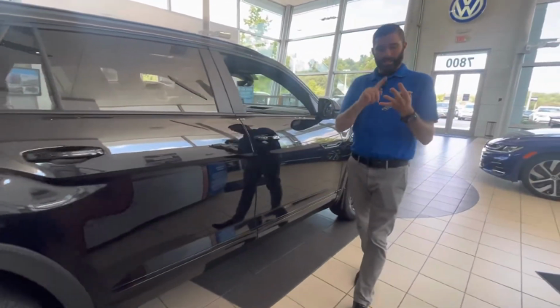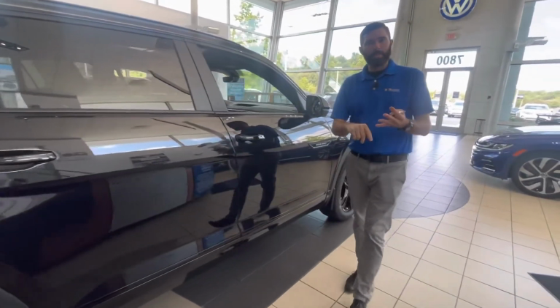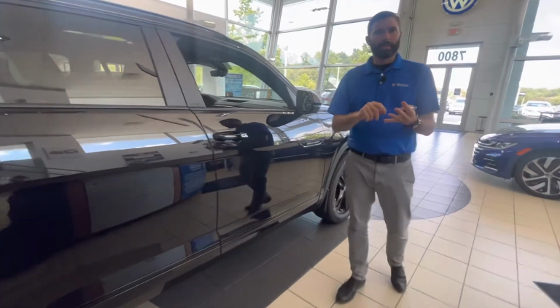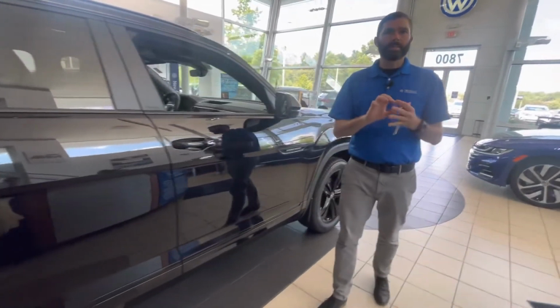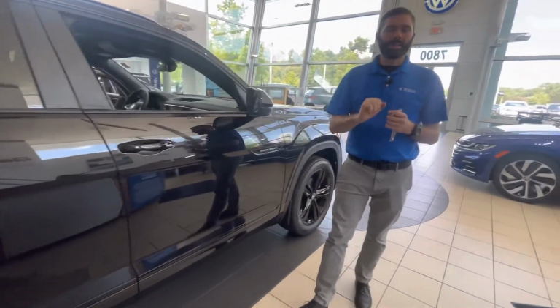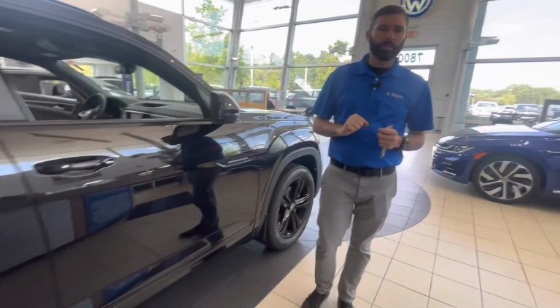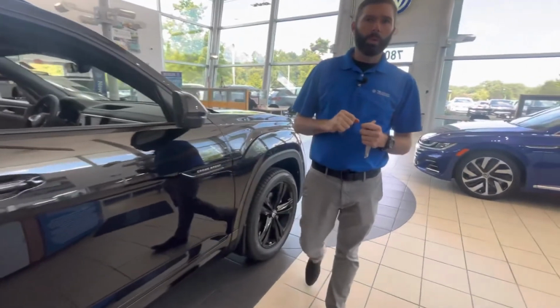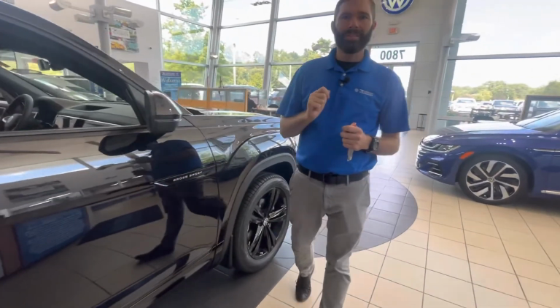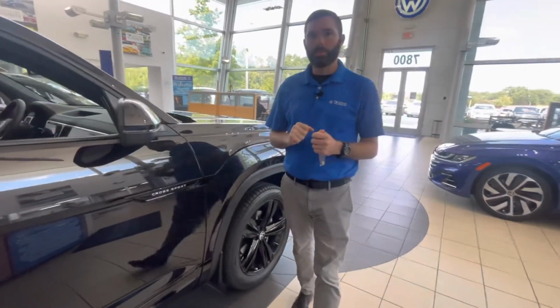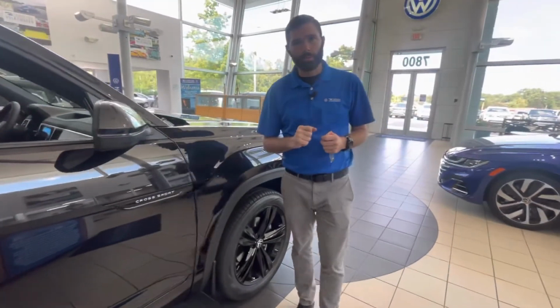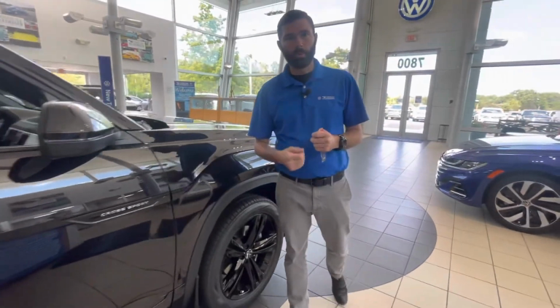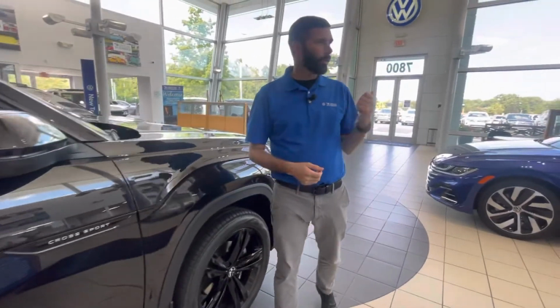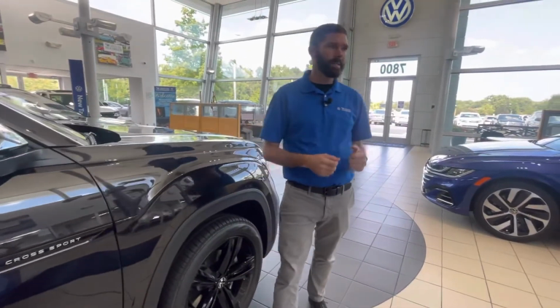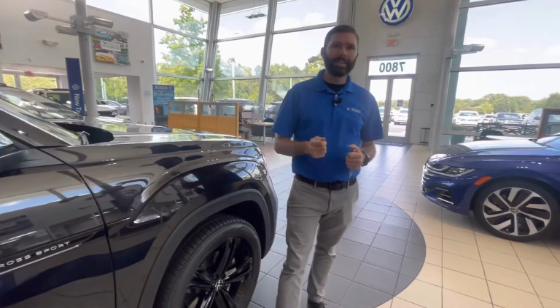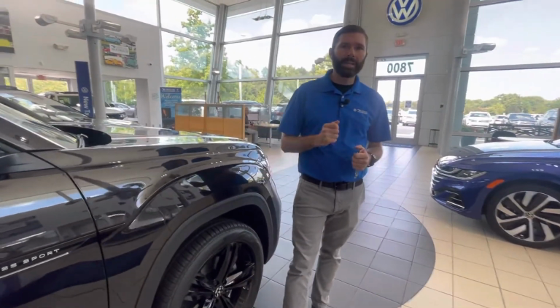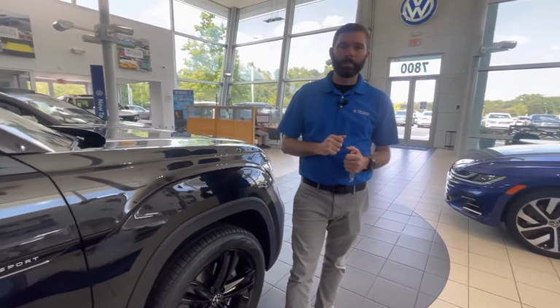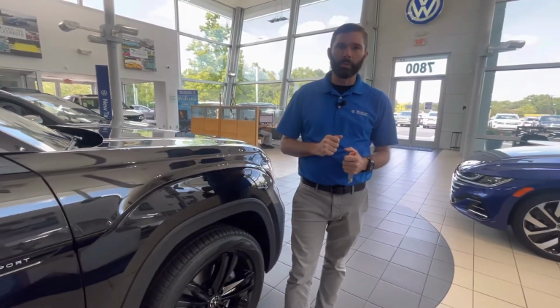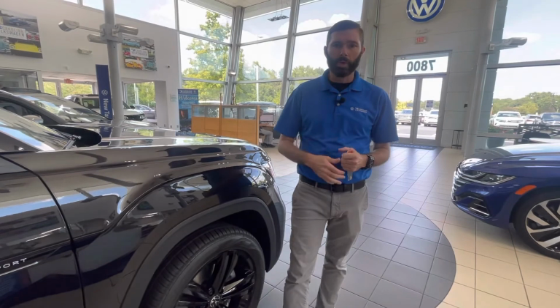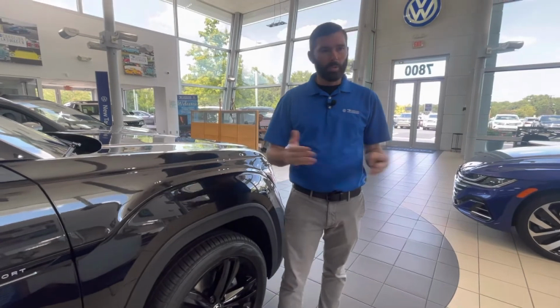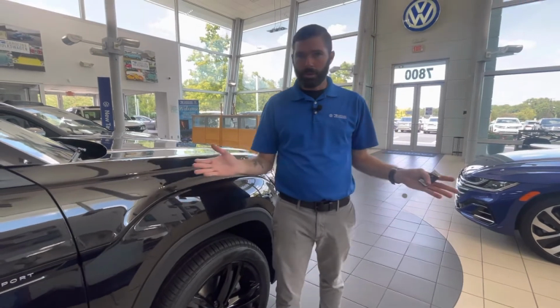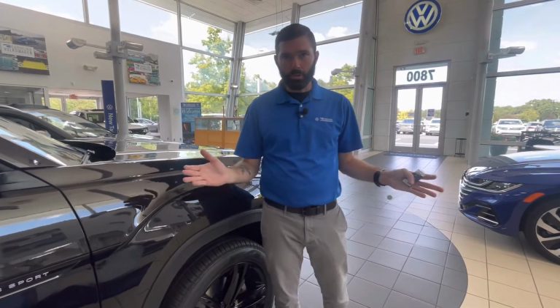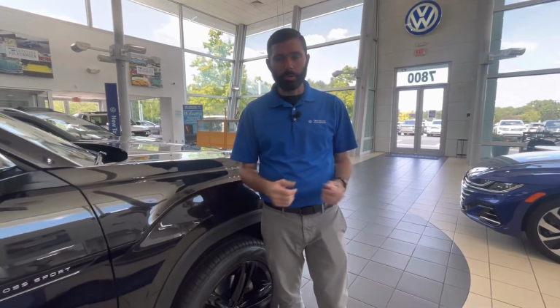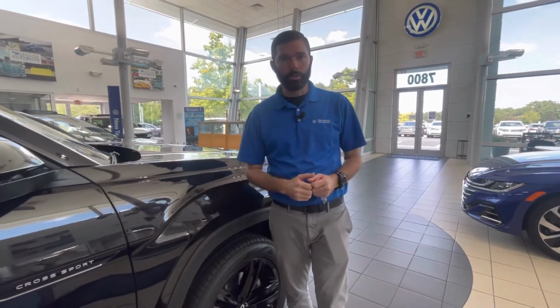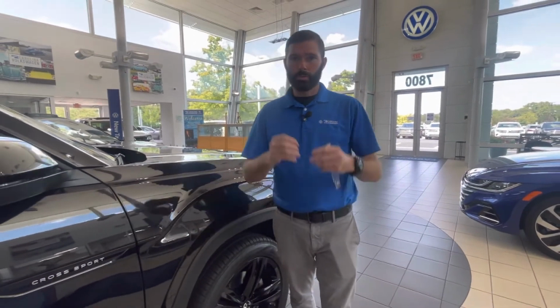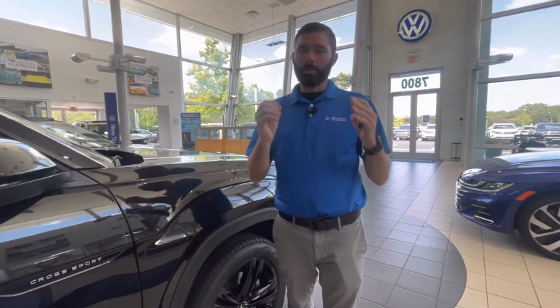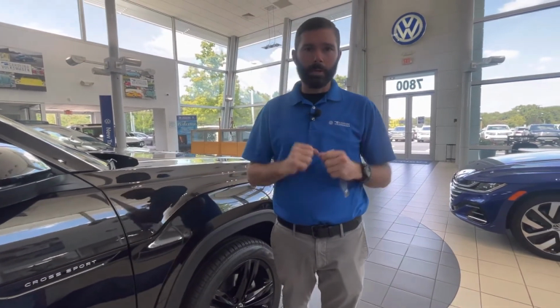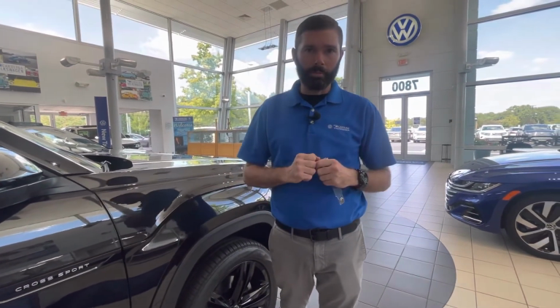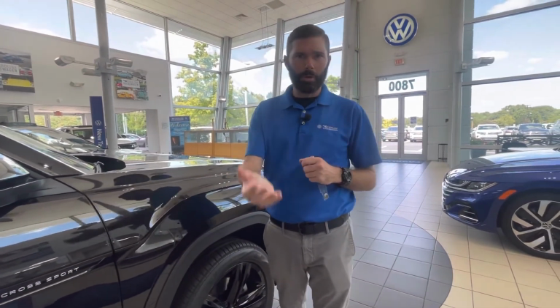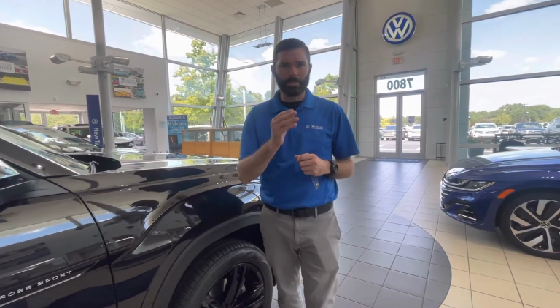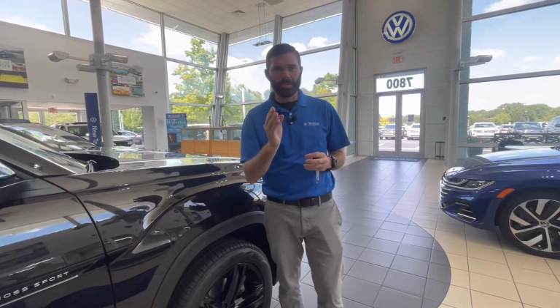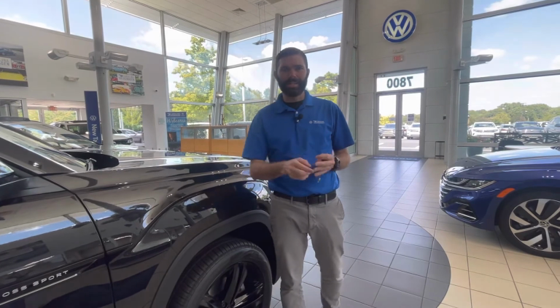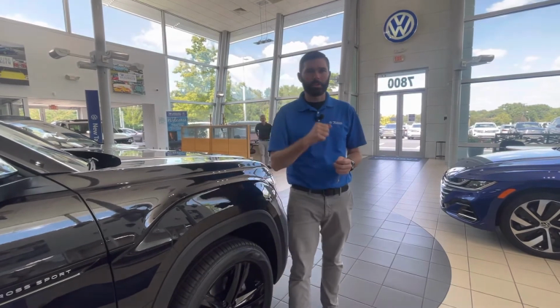Come see me. My direct line is 704-780-5904. We're located at 7800 East Independence Boulevard. We're the only family-owned store here in Charlotte, and we want to make you part of the family. Come see us — I'm here until 7 today and 6 tomorrow. I look forward to speaking with you soon.